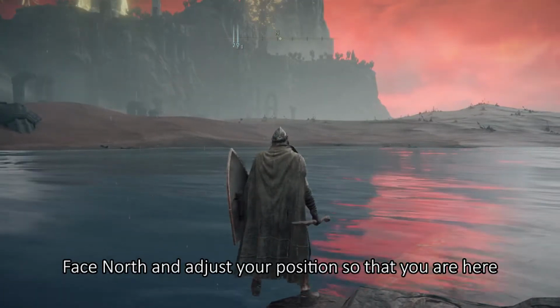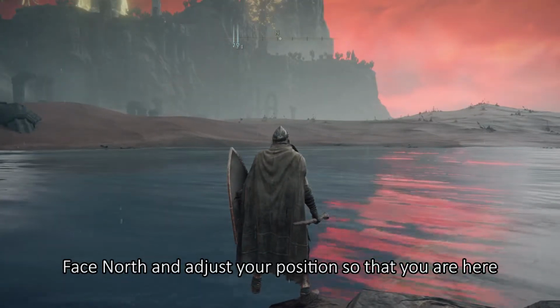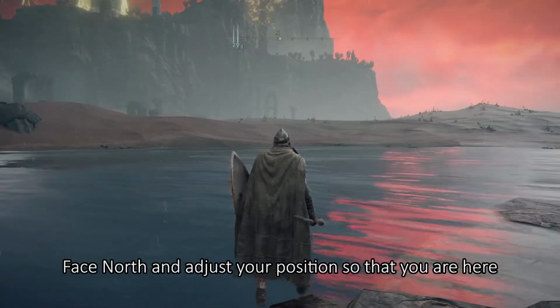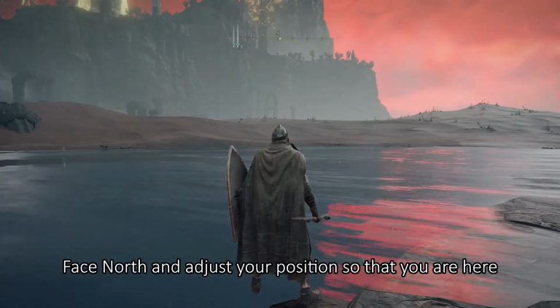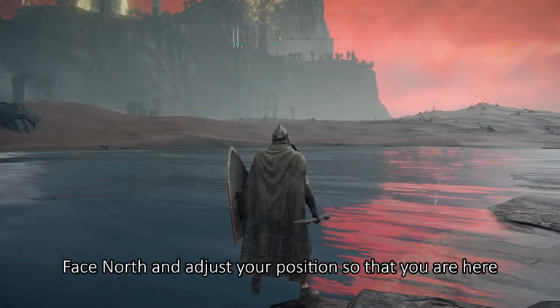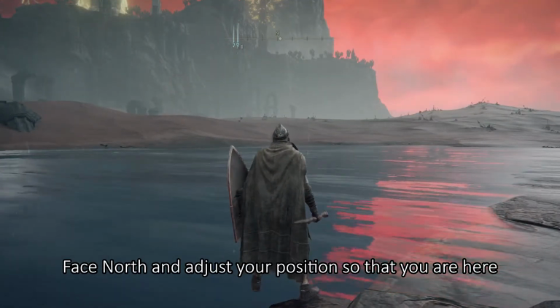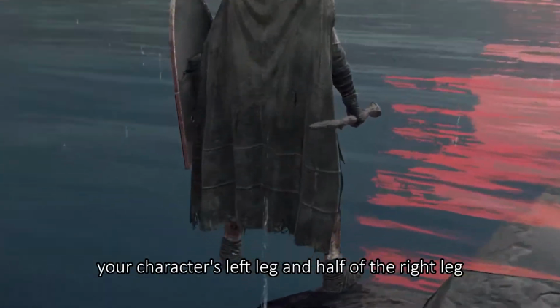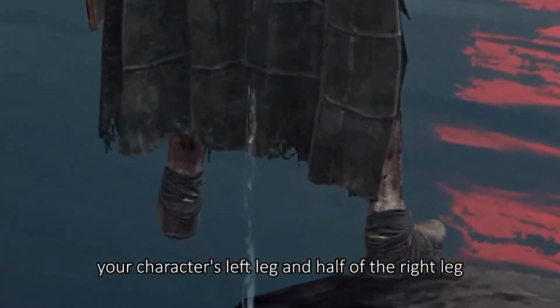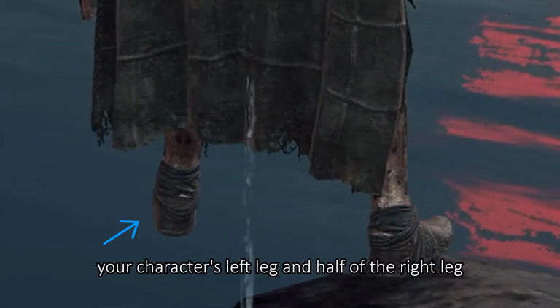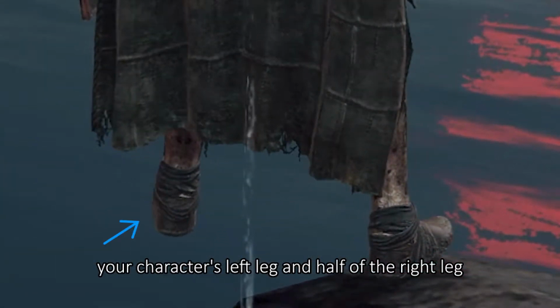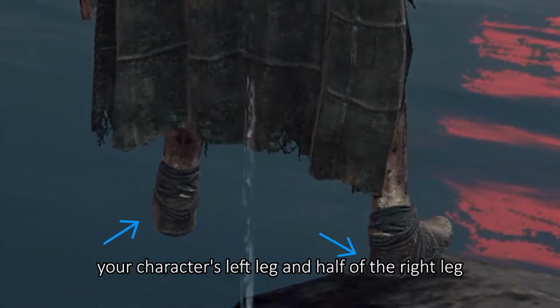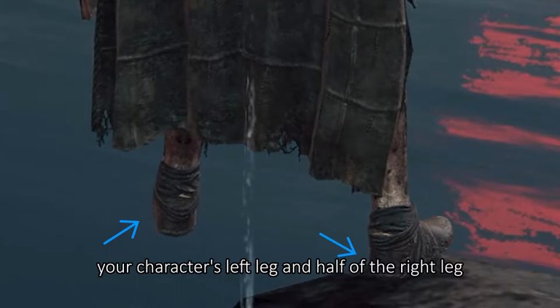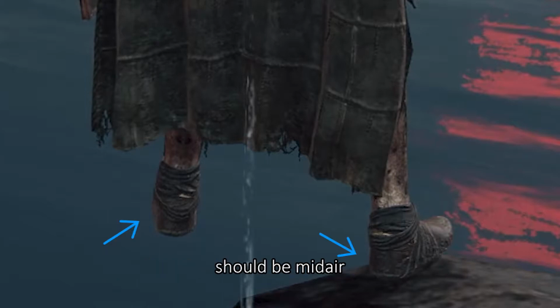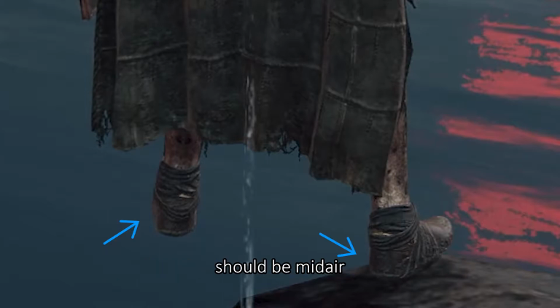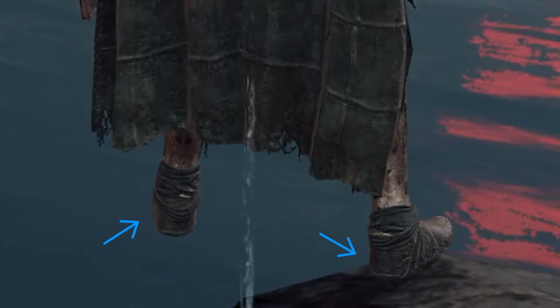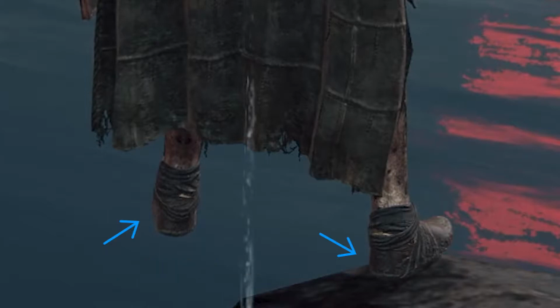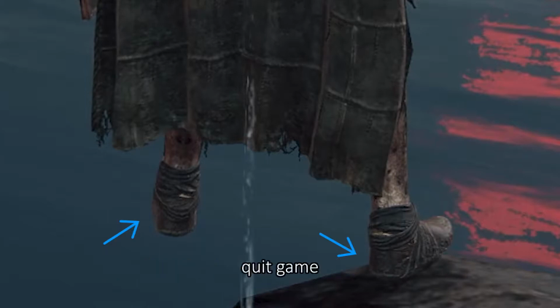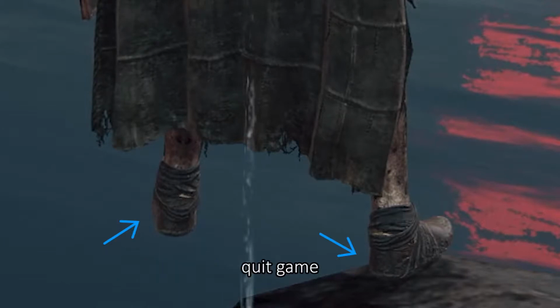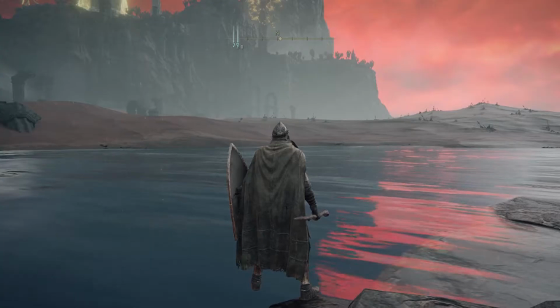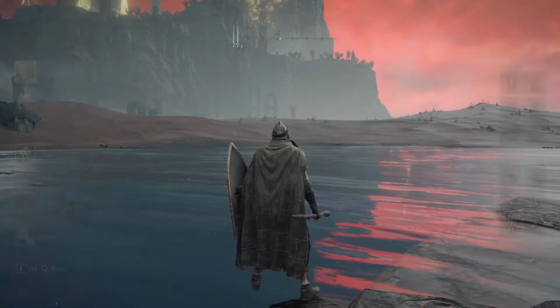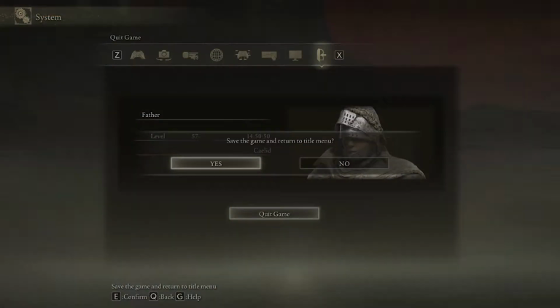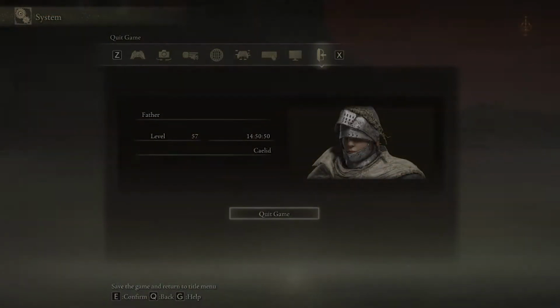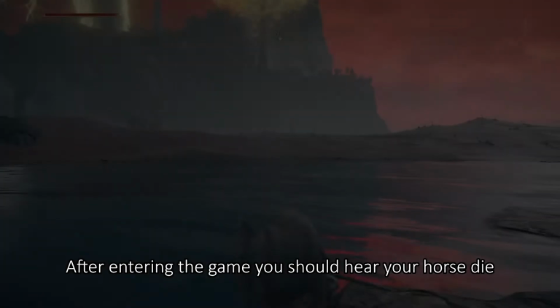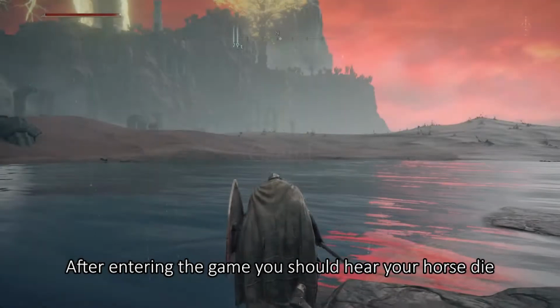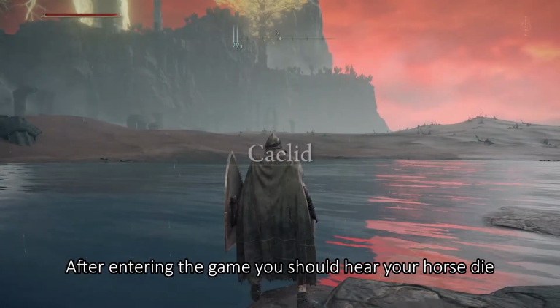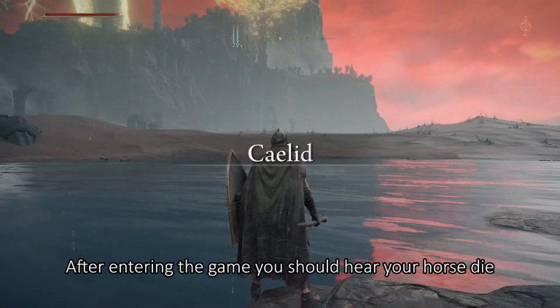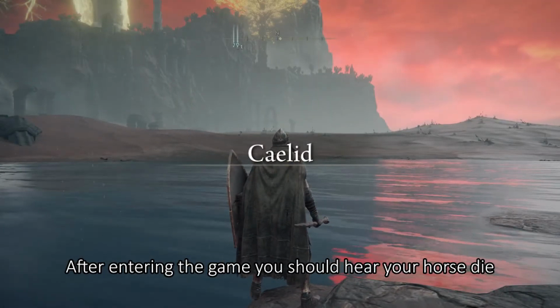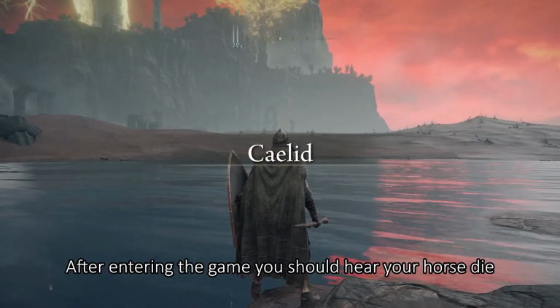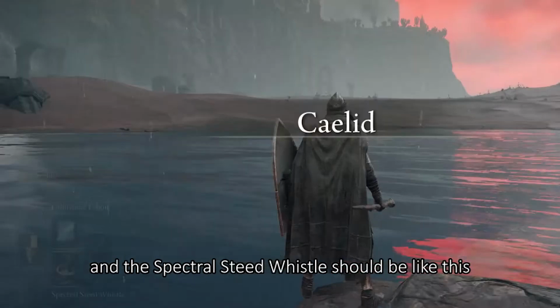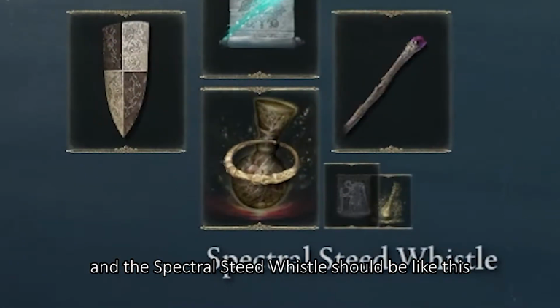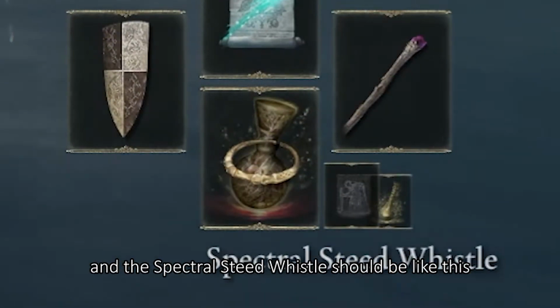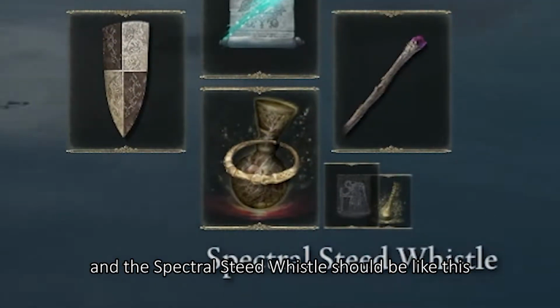Adjust your position so that you are here — your character's left leg and half of the right leg should be mid-air. Quit the game. After entering the game, you should hear your horse die, and the spectral steed whistle should be like this.